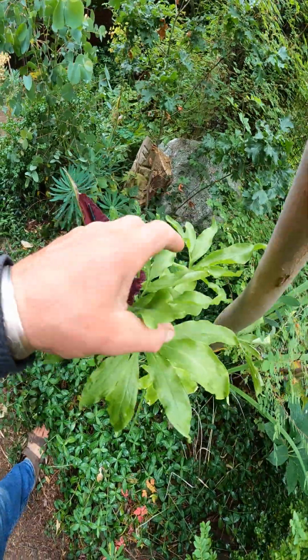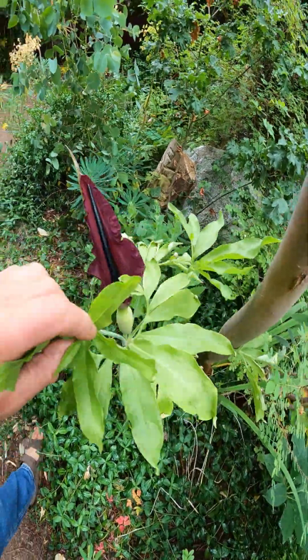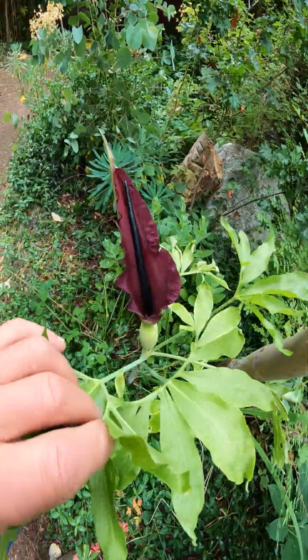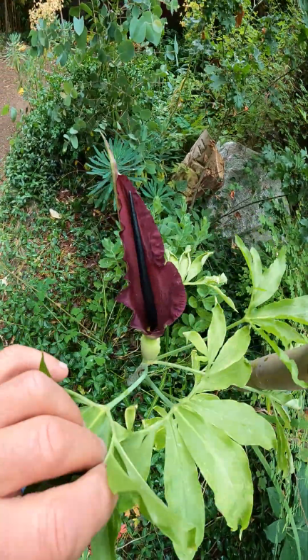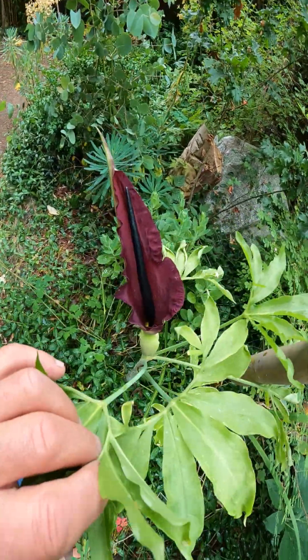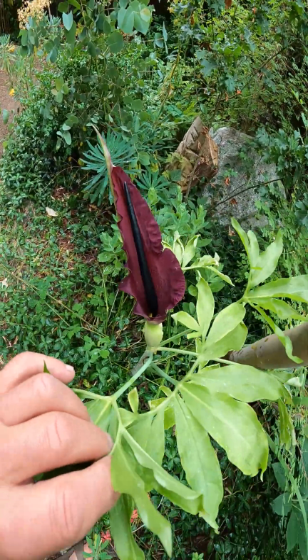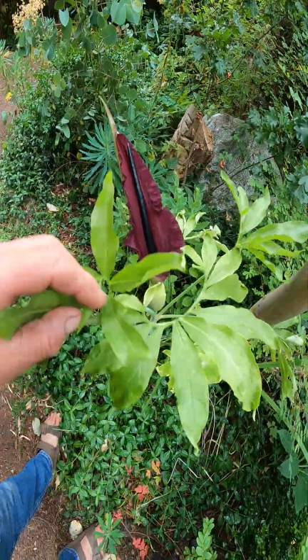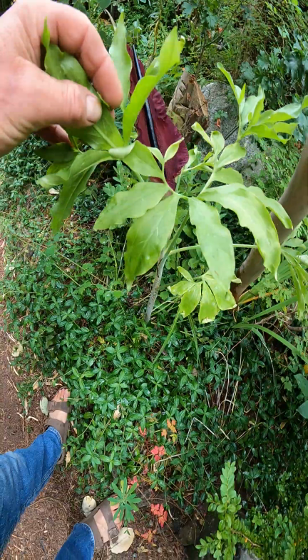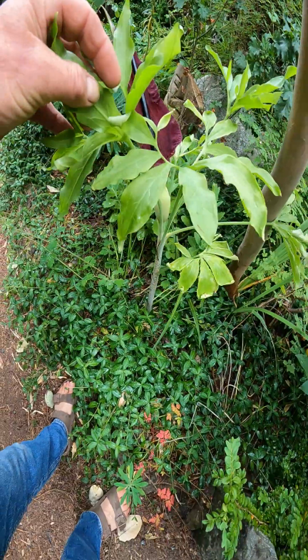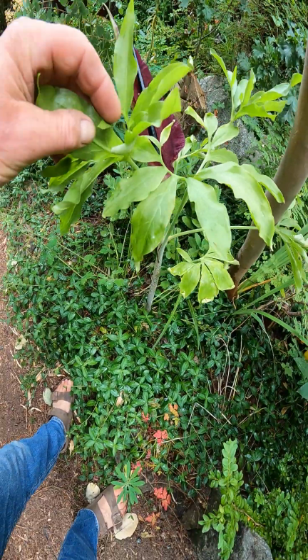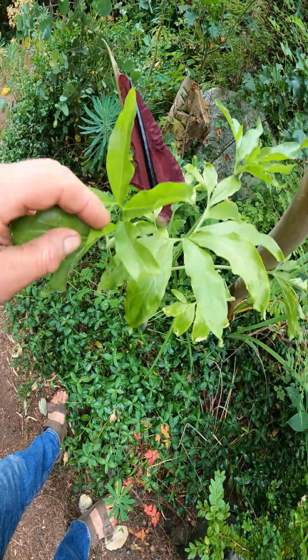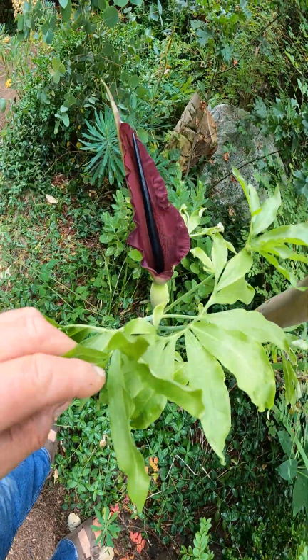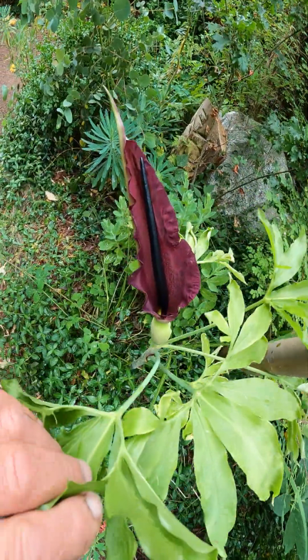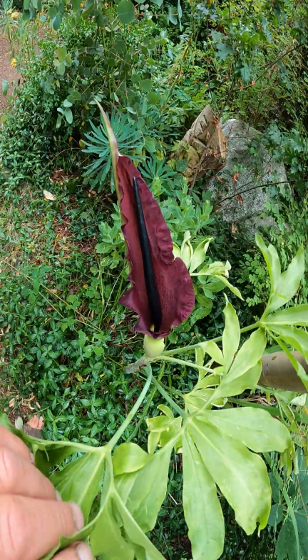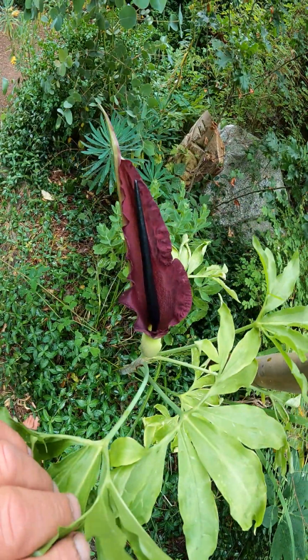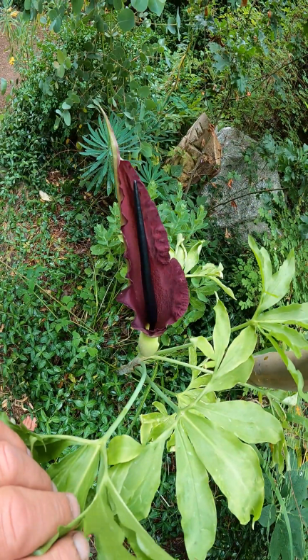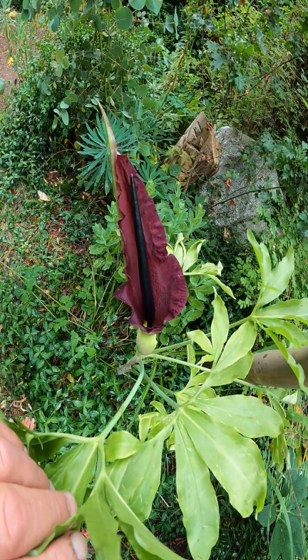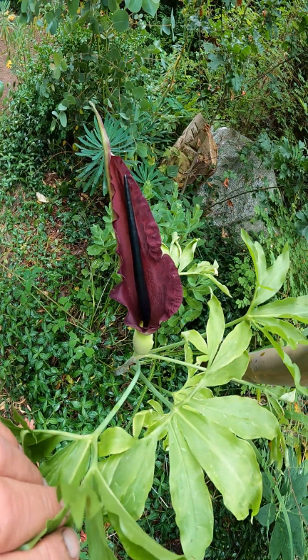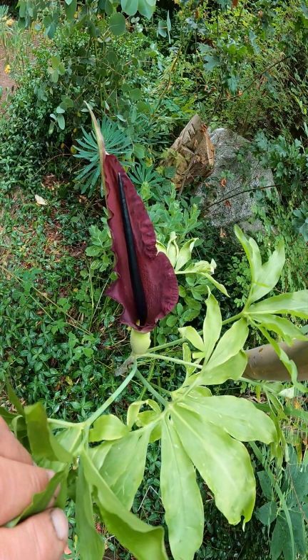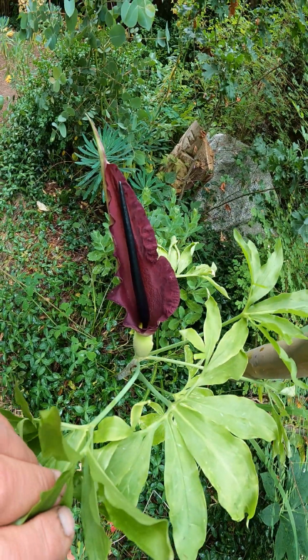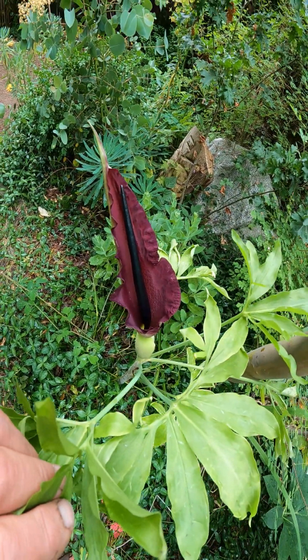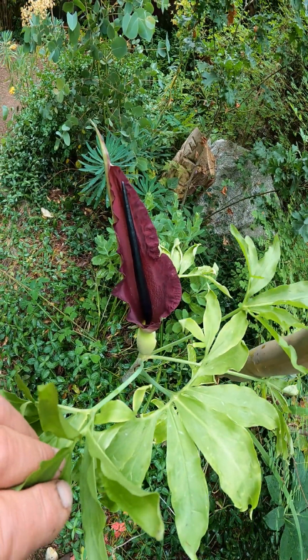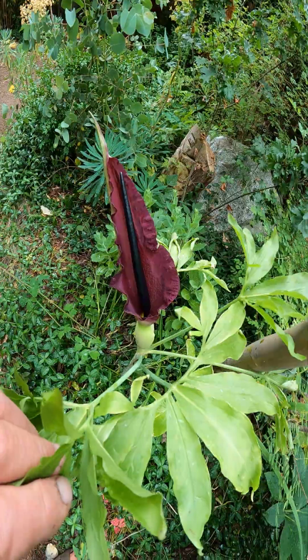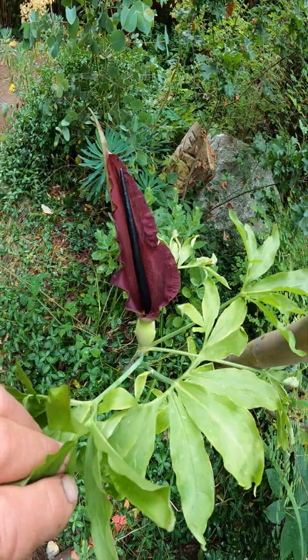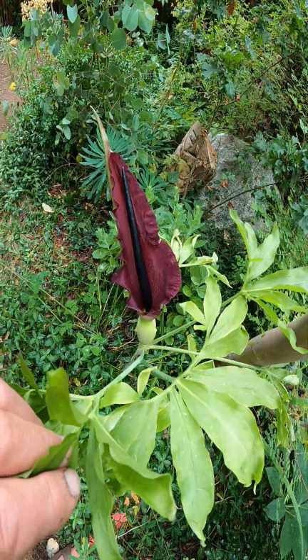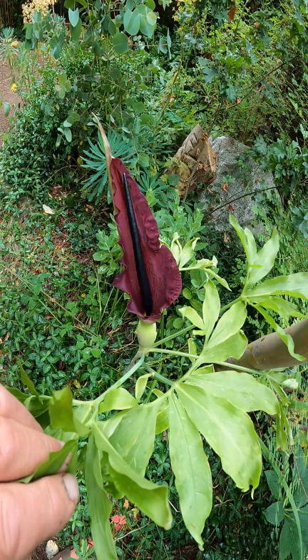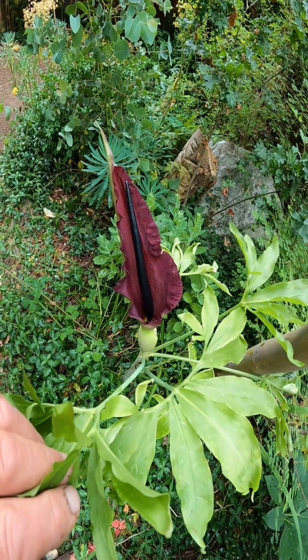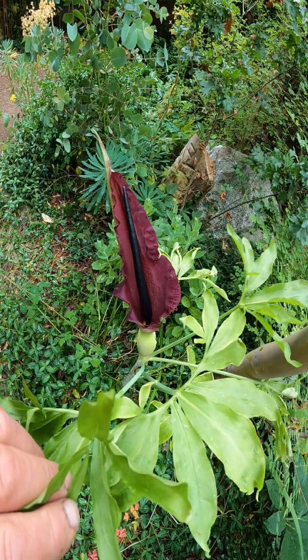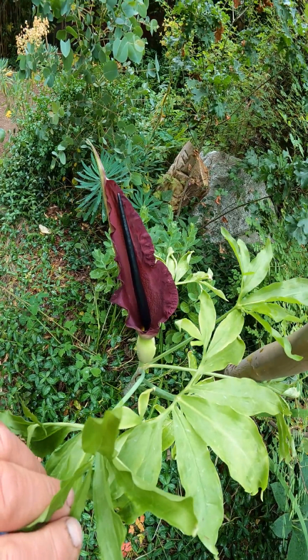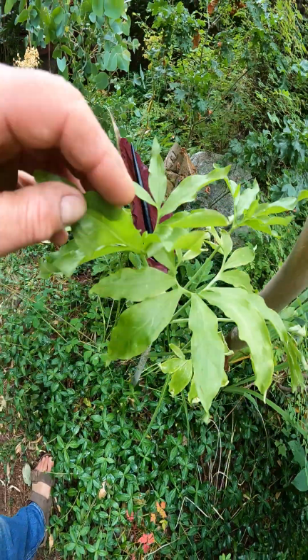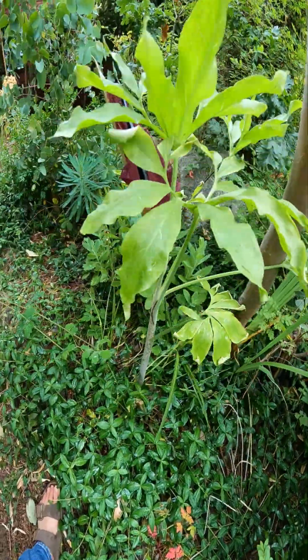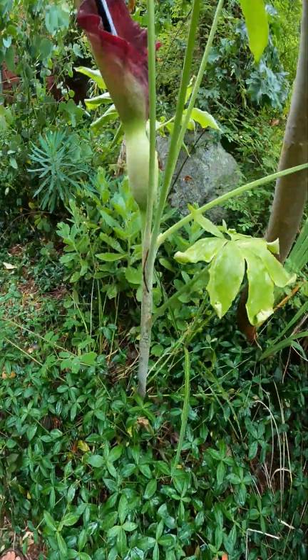But super exotic. I planted it many years ago, a bulb, and it just keeps coming up every year. We have another one in a pot too, so perfectly cold tolerant for this climate, but super exotic.